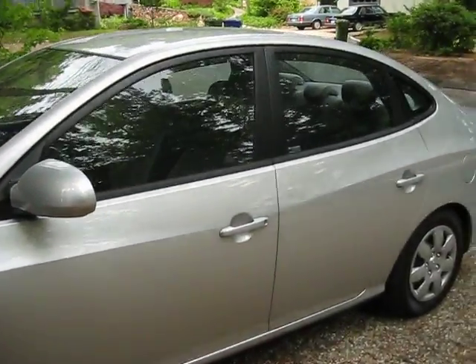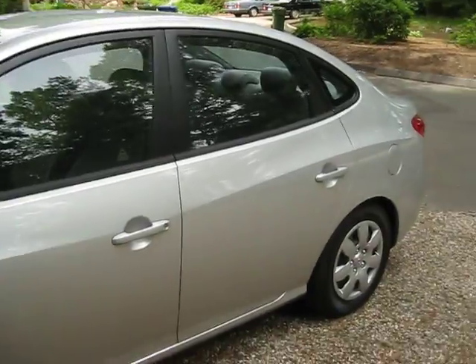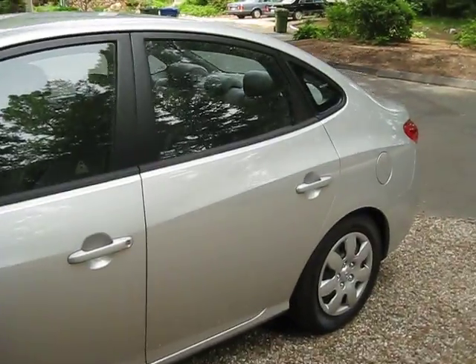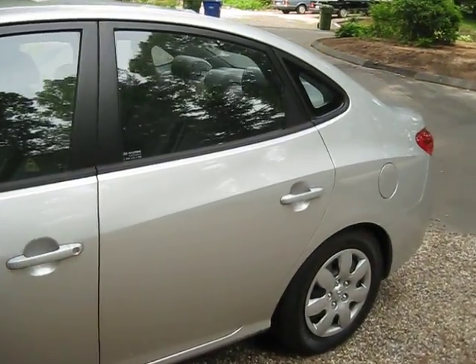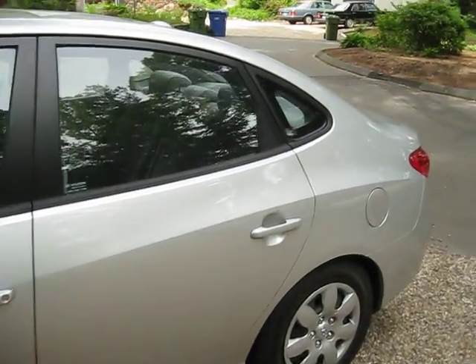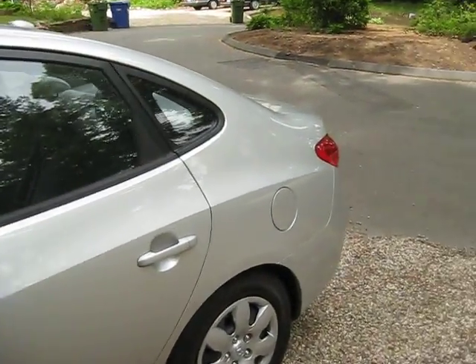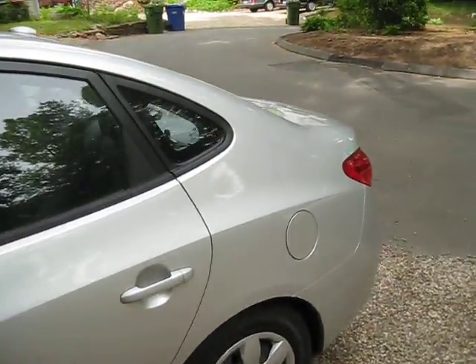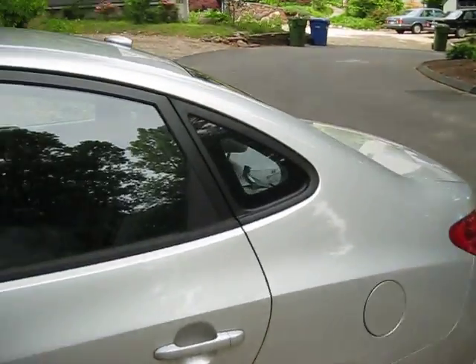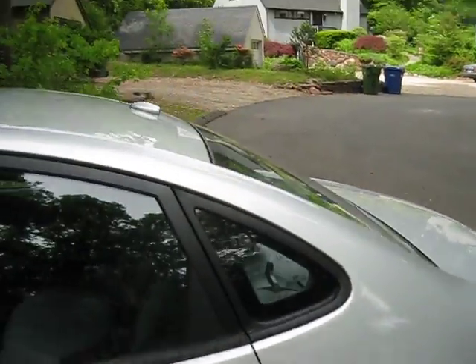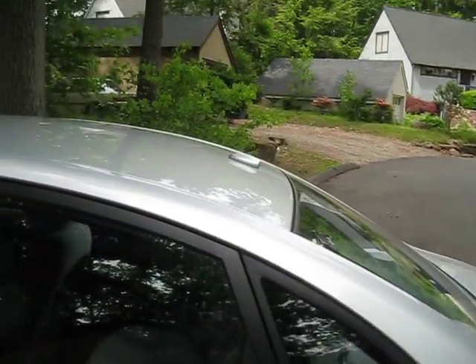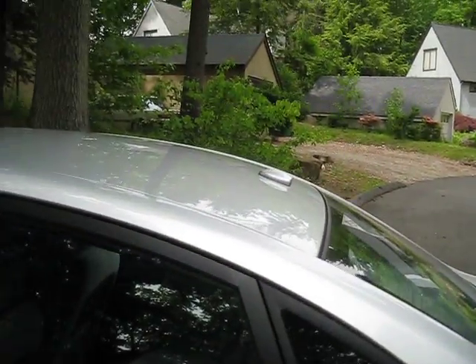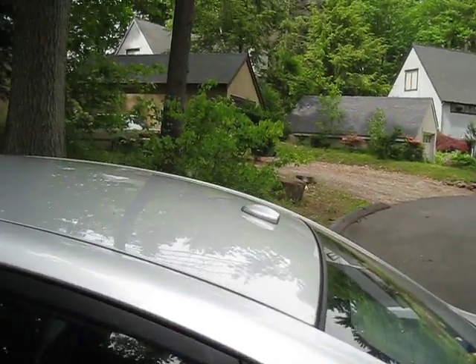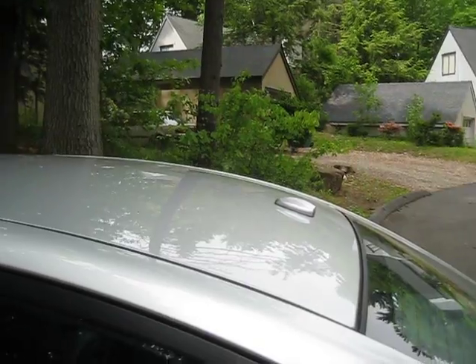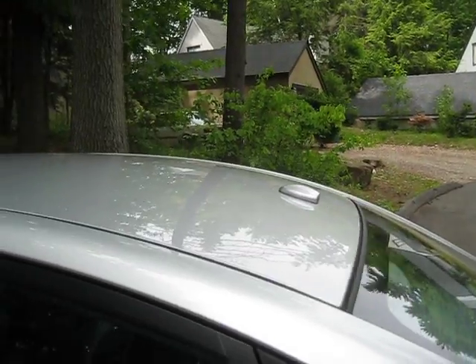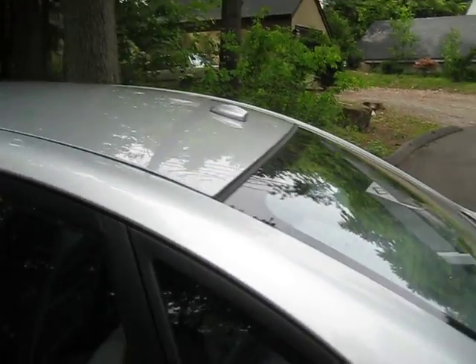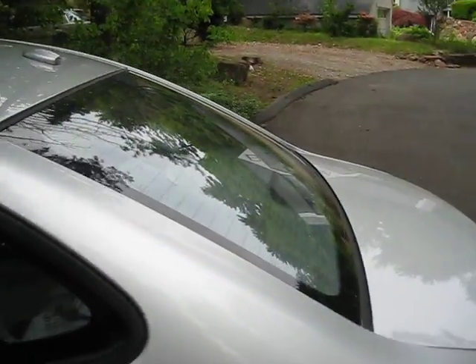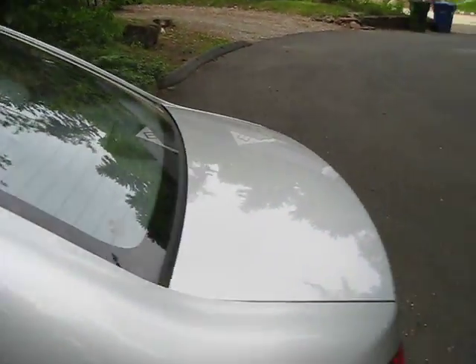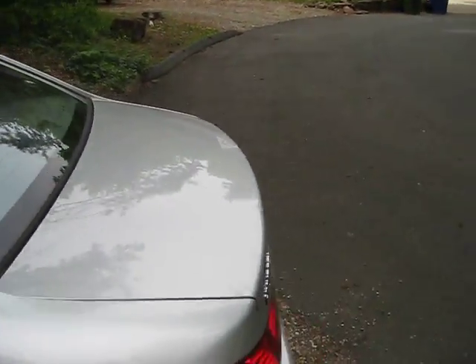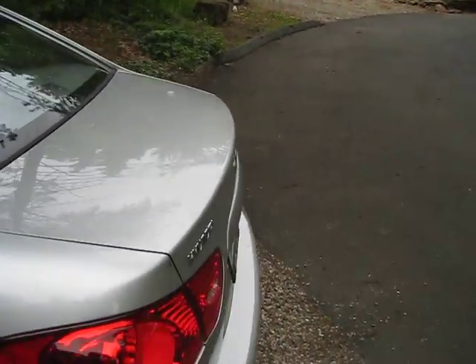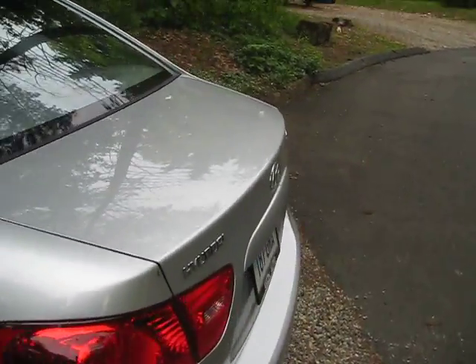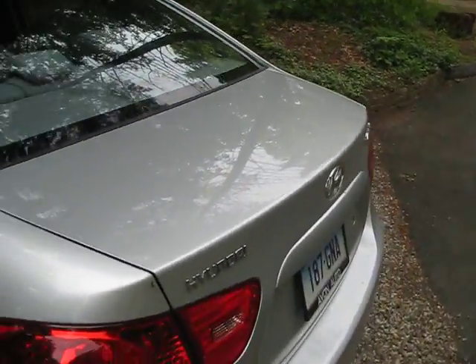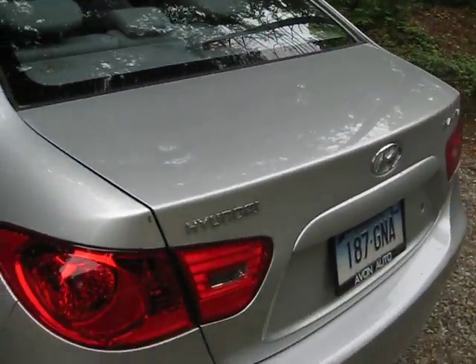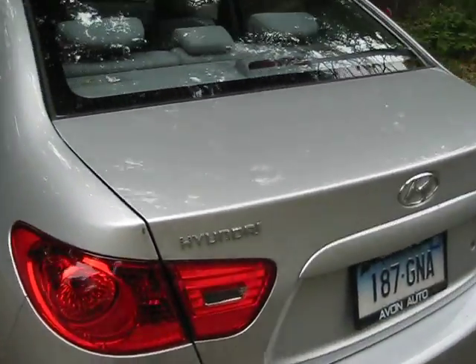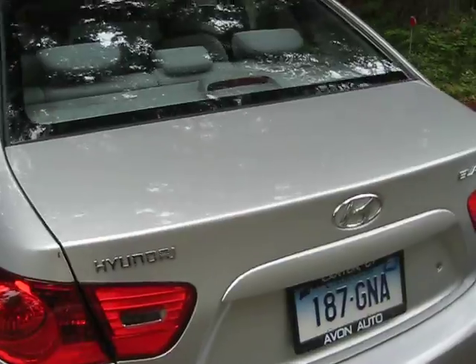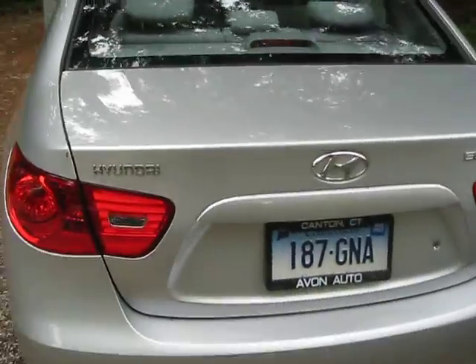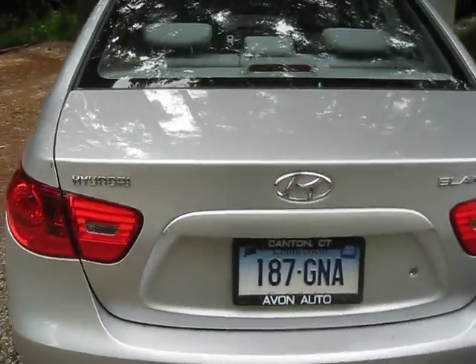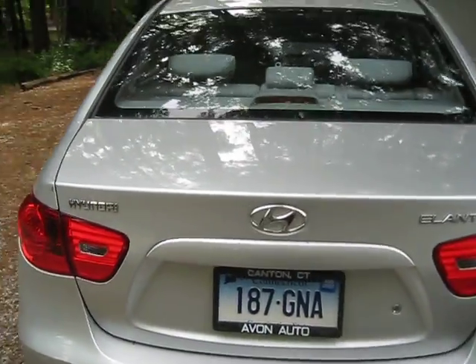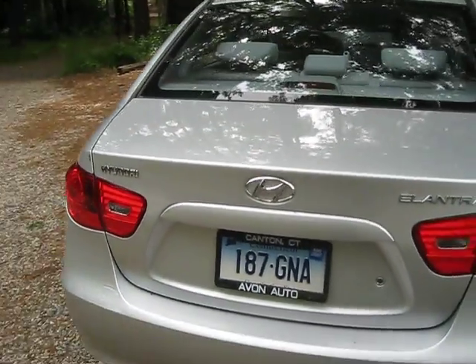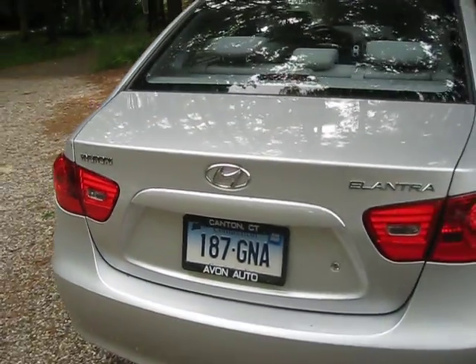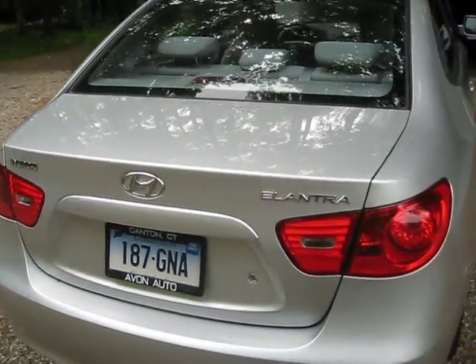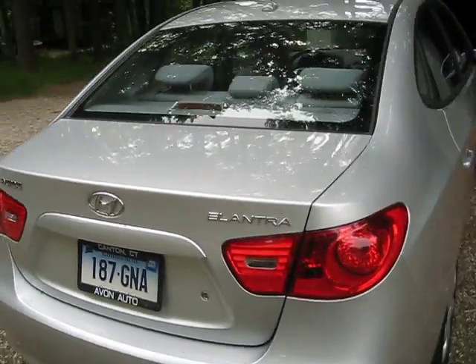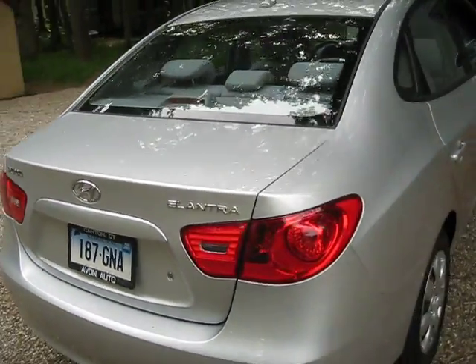Let me get the gas cap. This is a satellite radio, which I don't have activated. I transferred the registration, so I got the old plates on there.